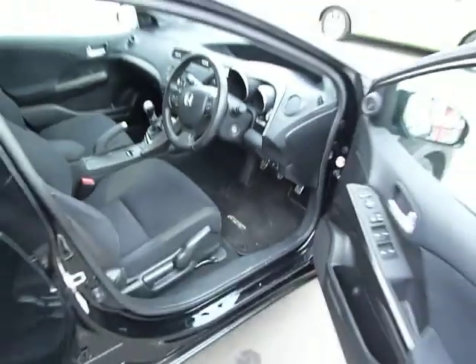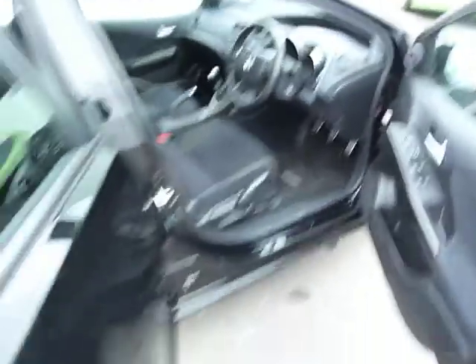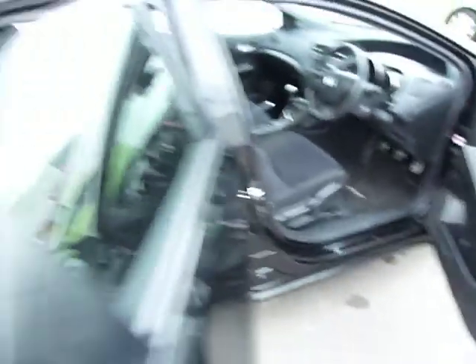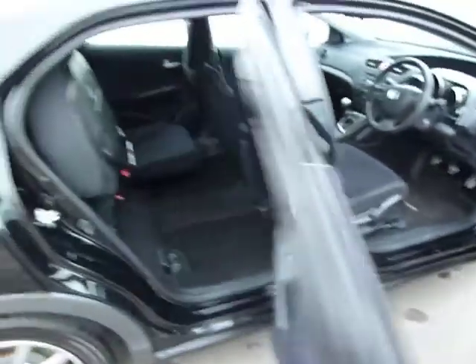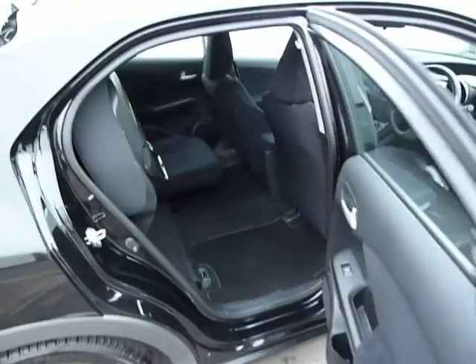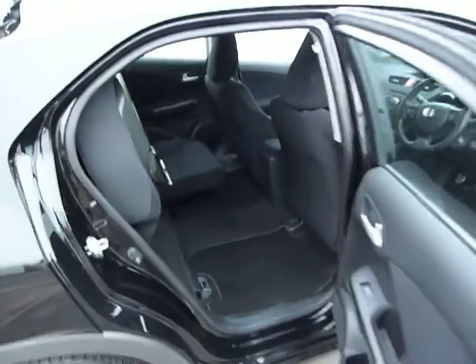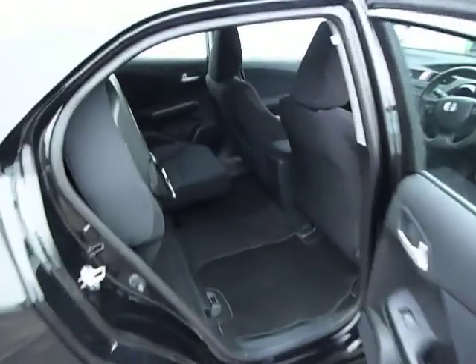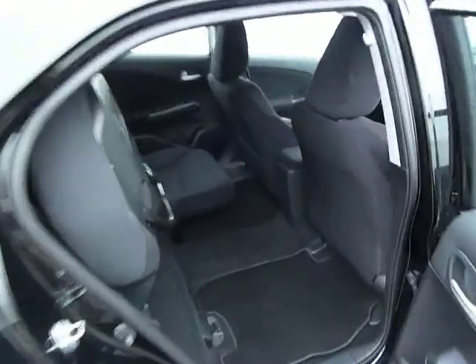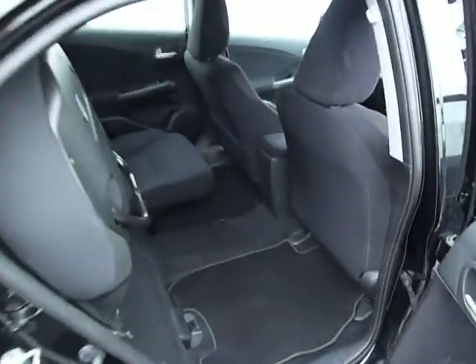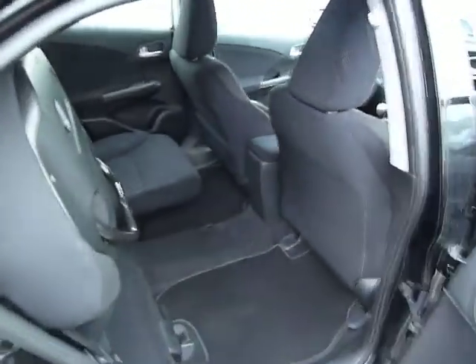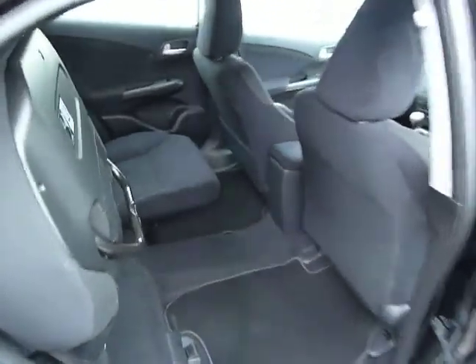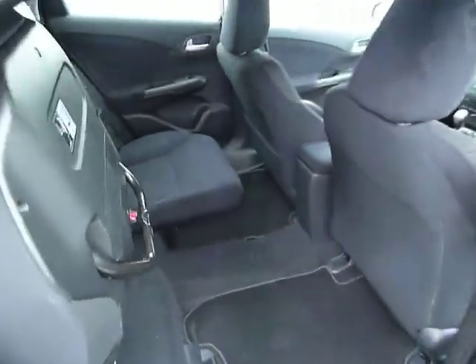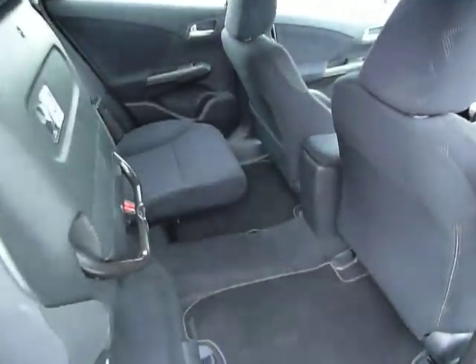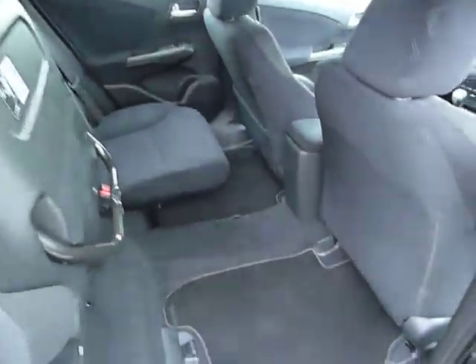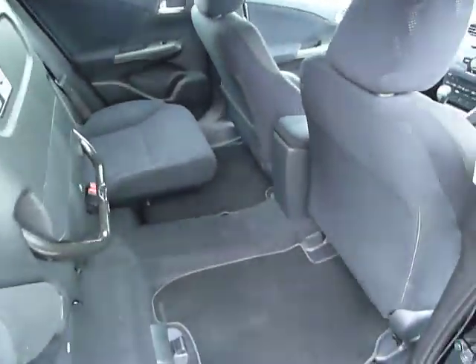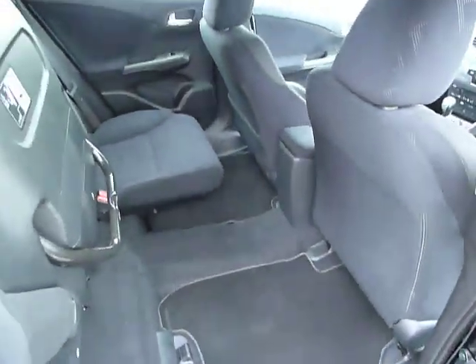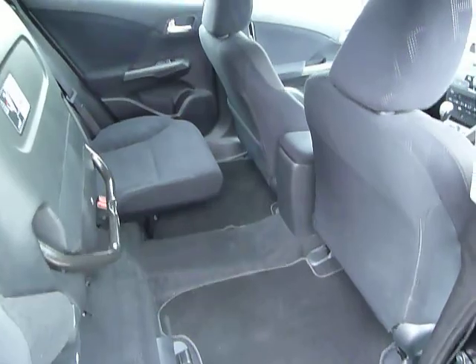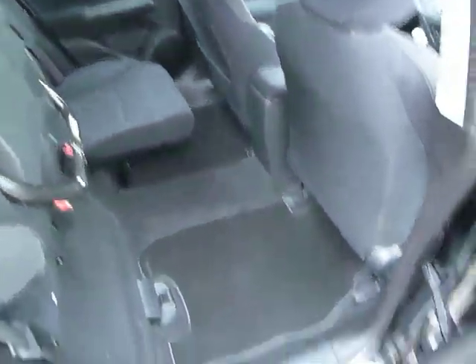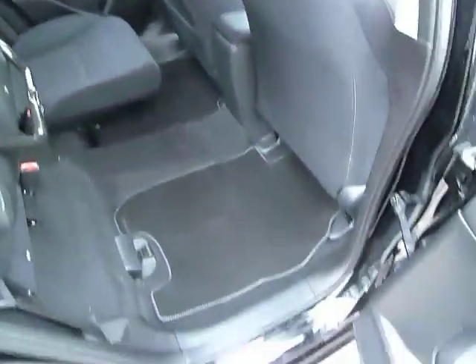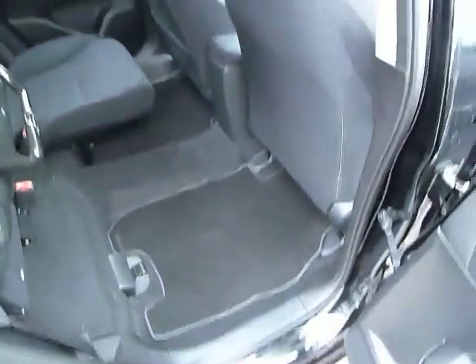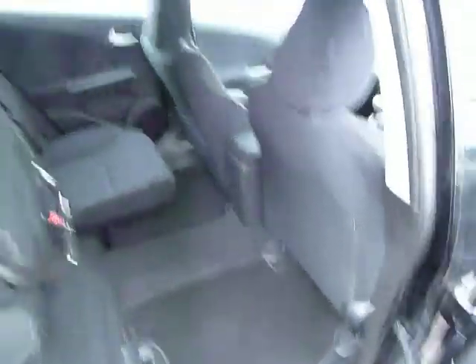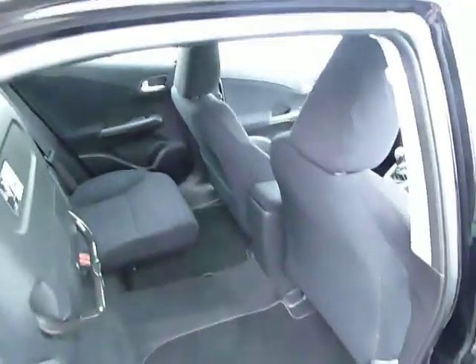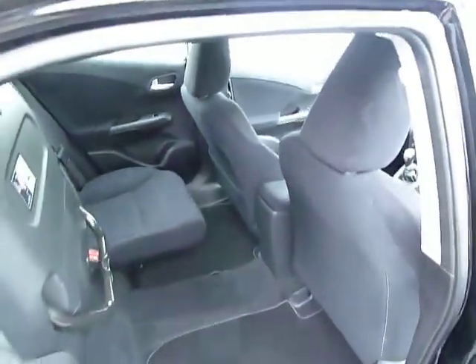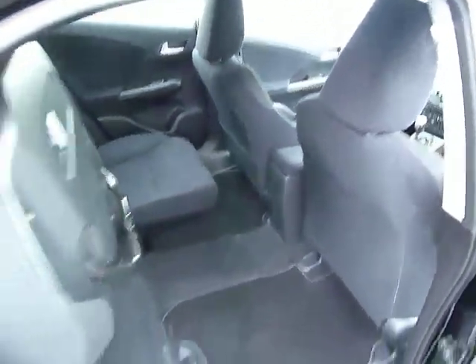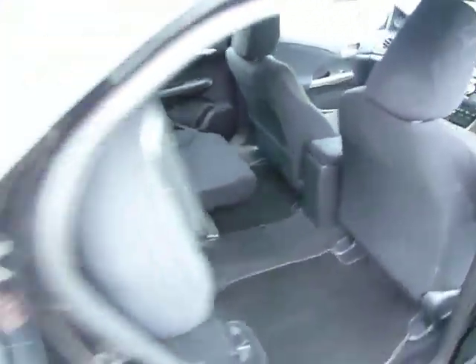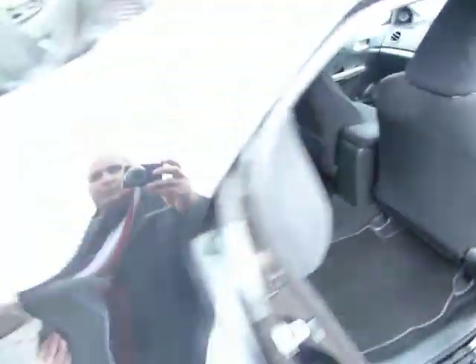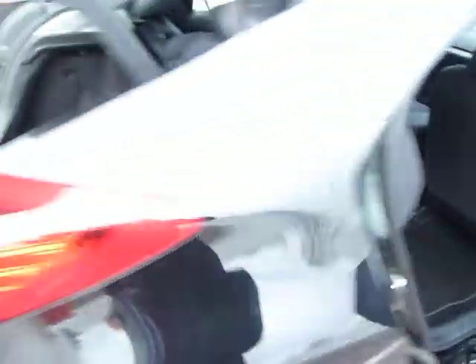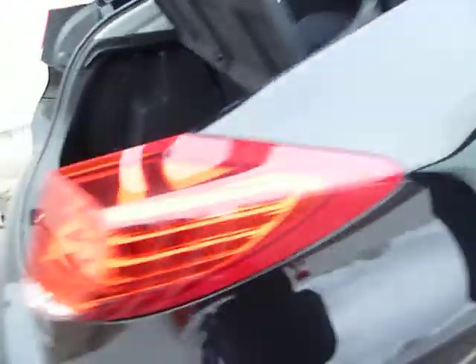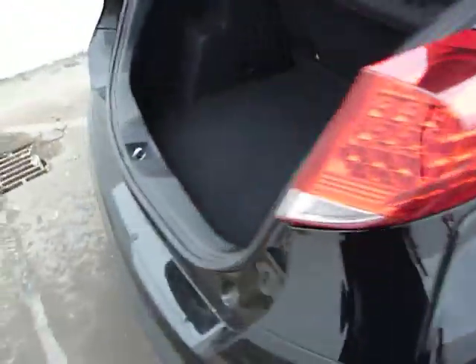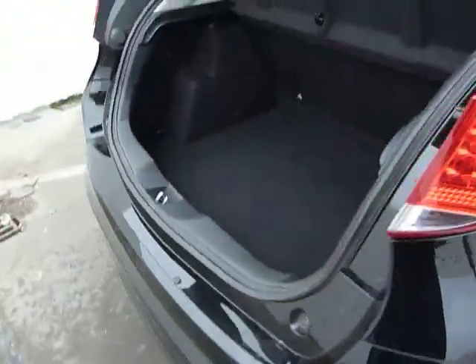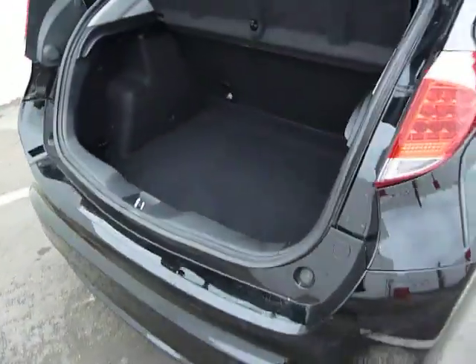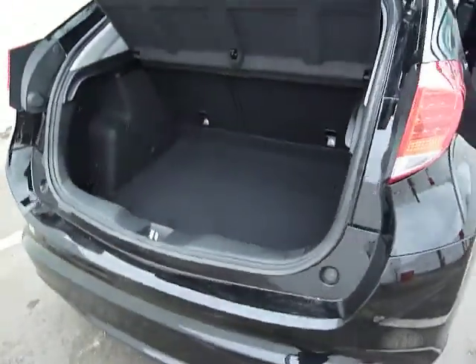Got the magic seat system in the back. One touch and it's lifted up to create extra space and also a very spacious boot.